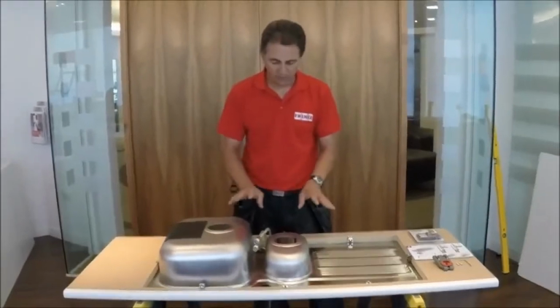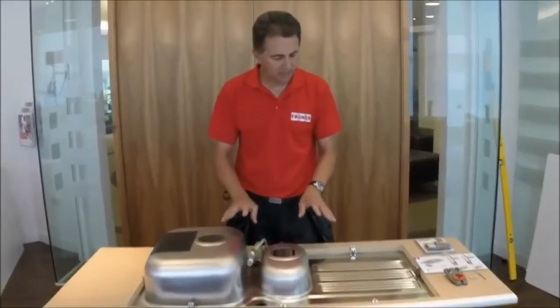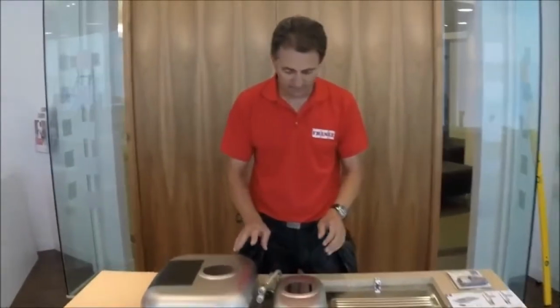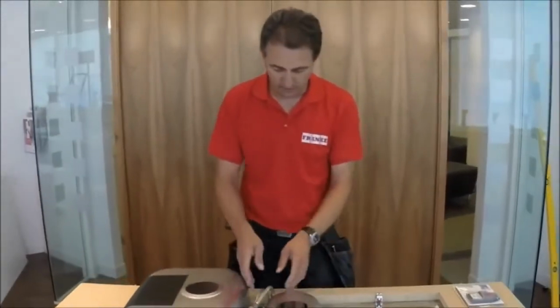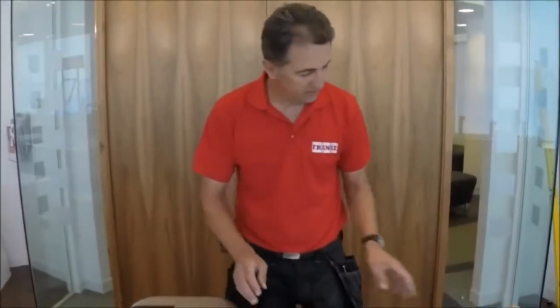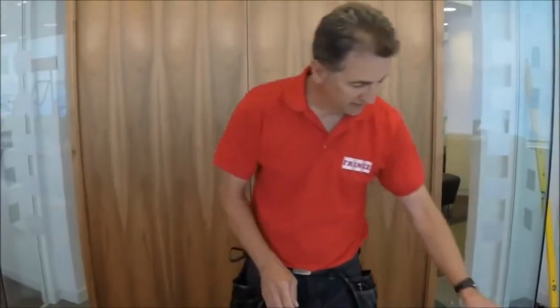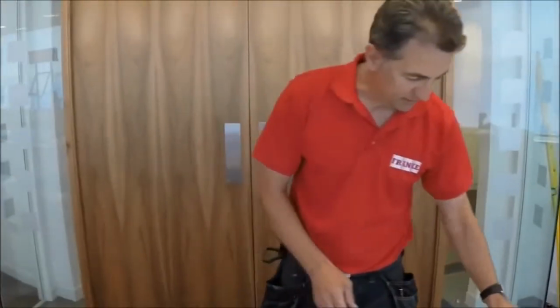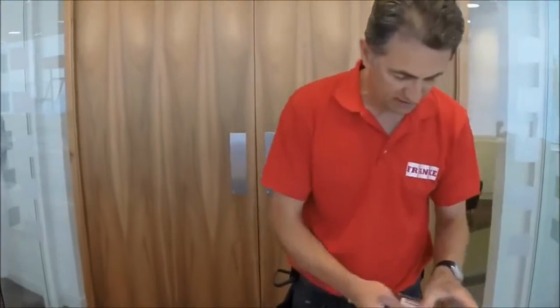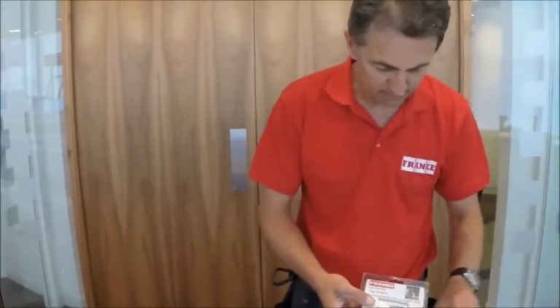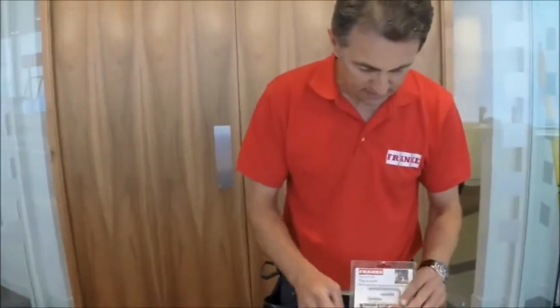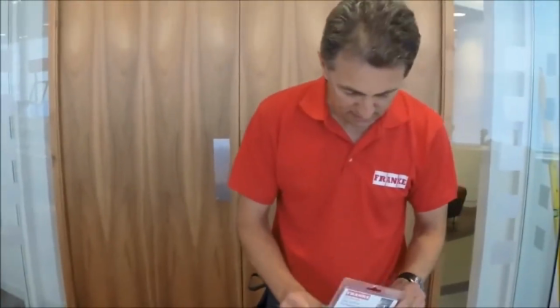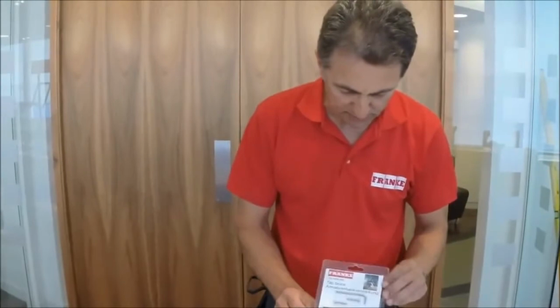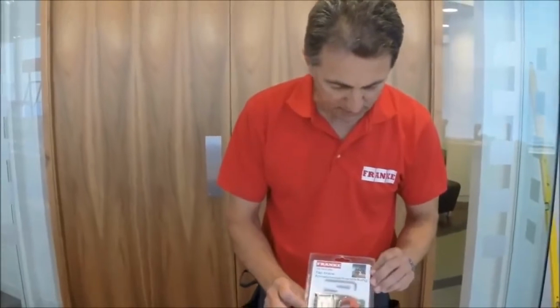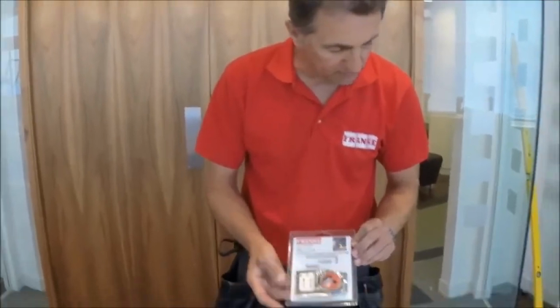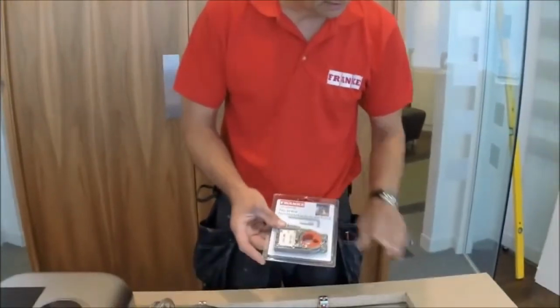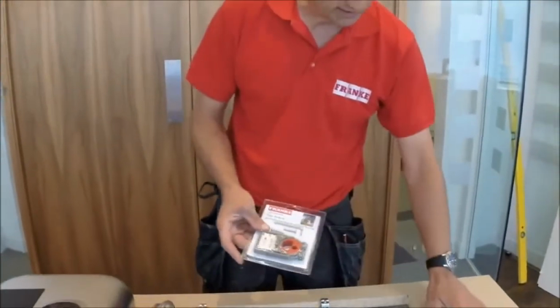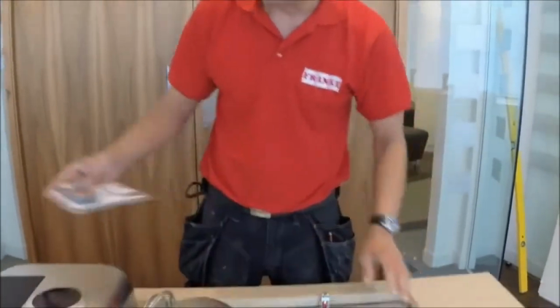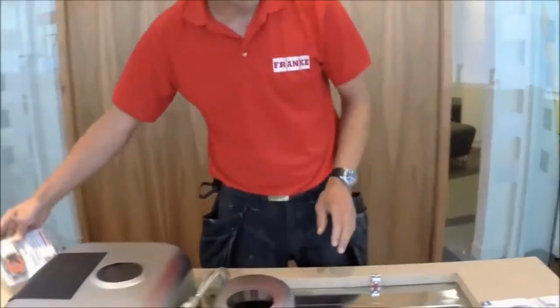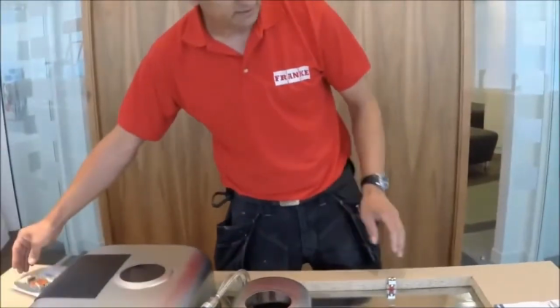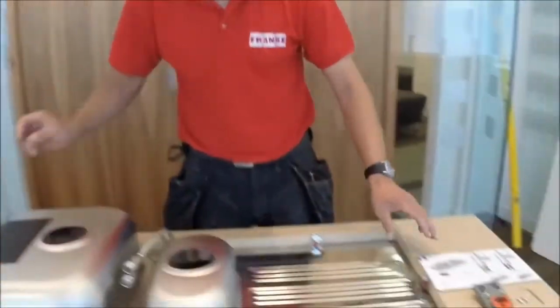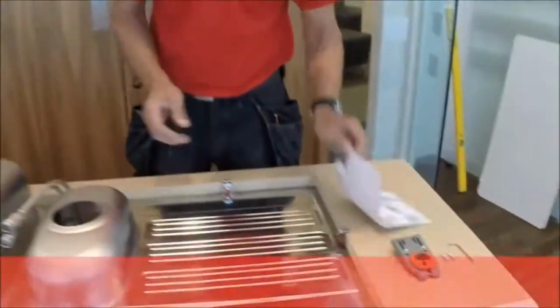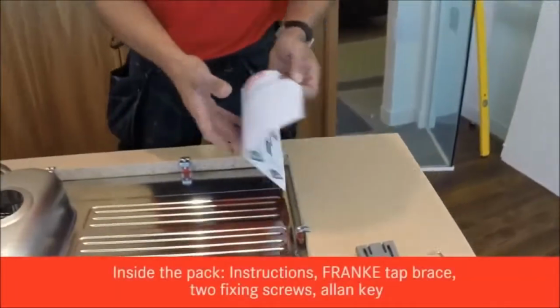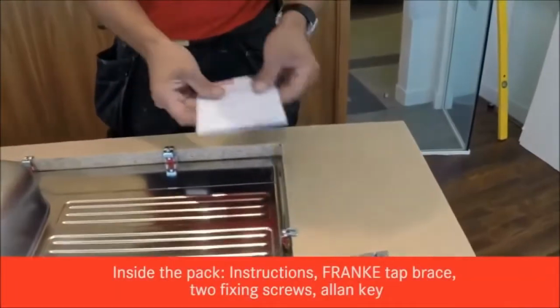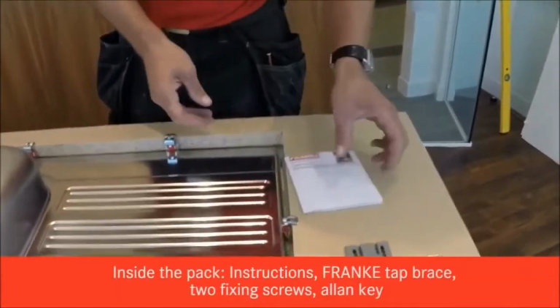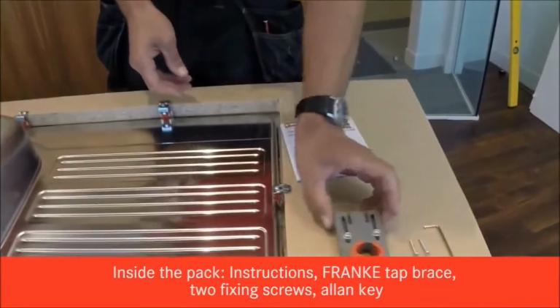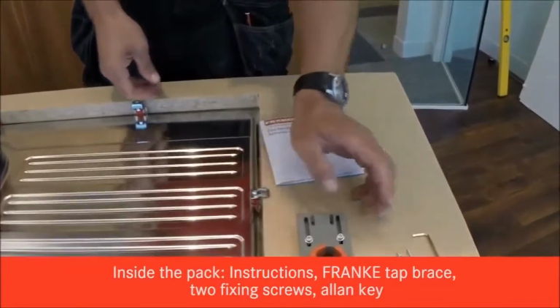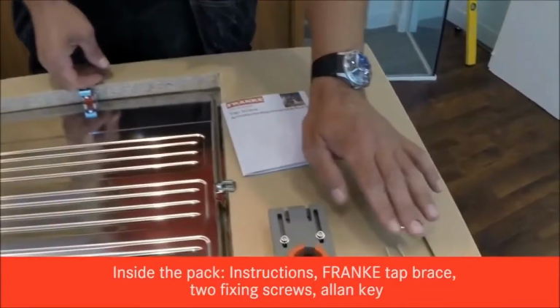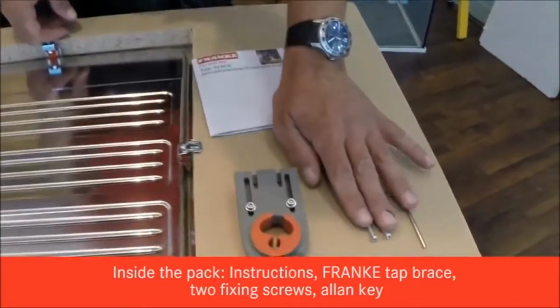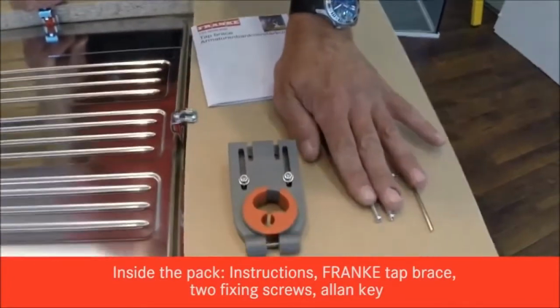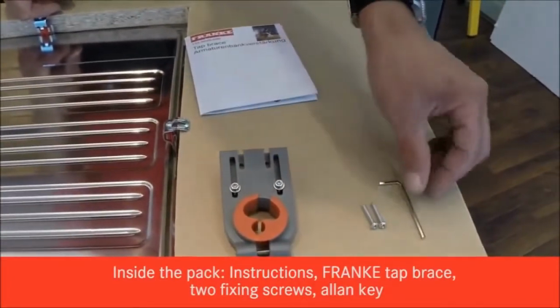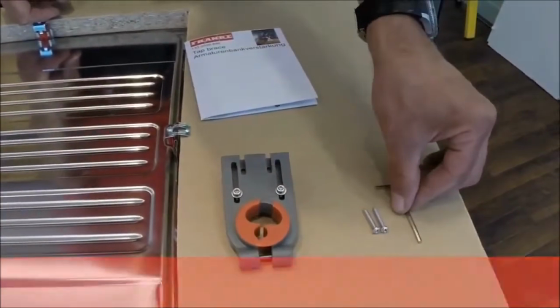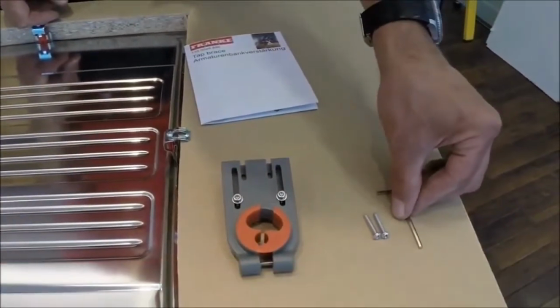We've got the sink upside down and we're going to fit a Frank tap brace. This is how it comes inside the product: we've got the instructions, the brace itself, two fixed screws, and an allen key supplied.